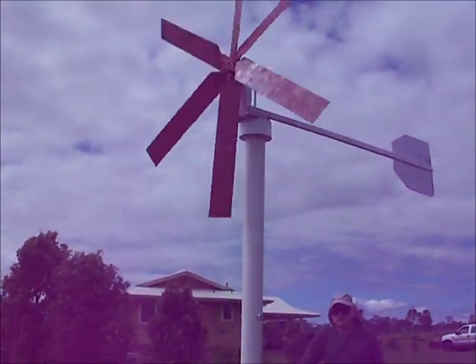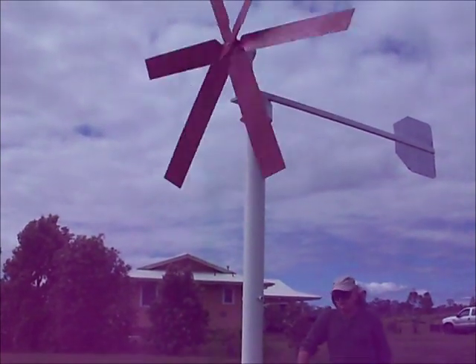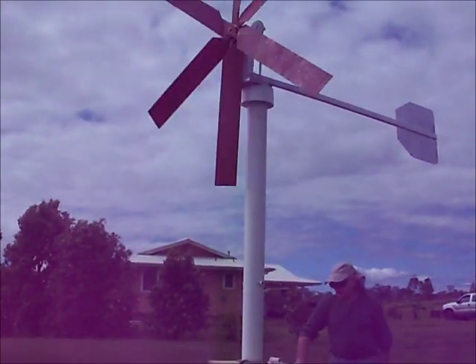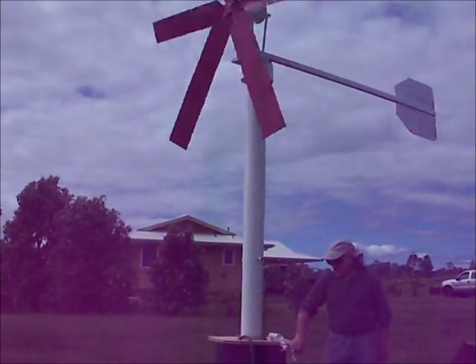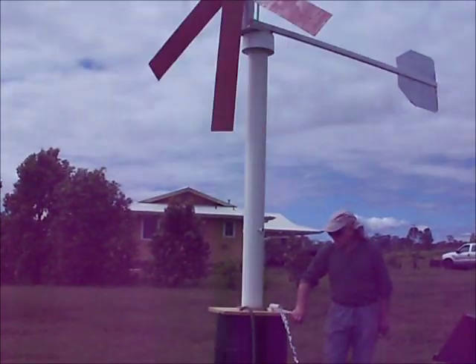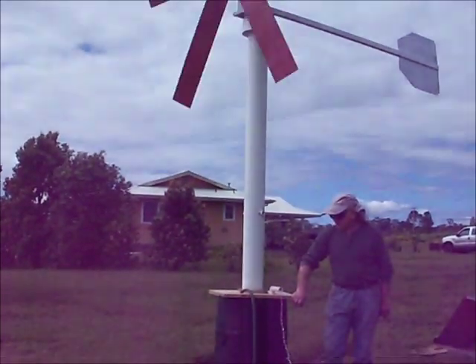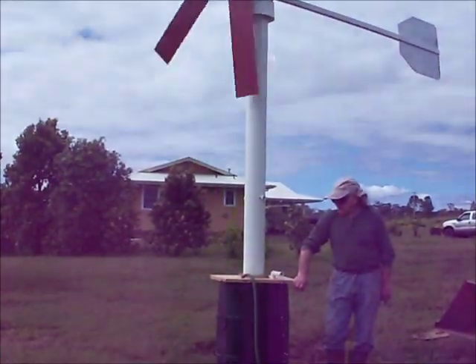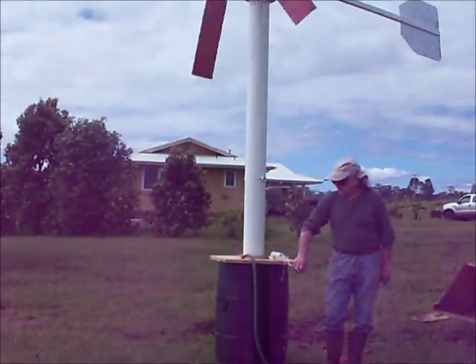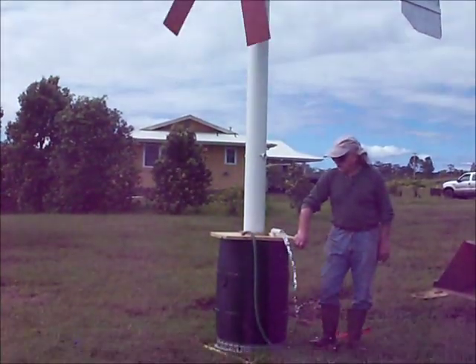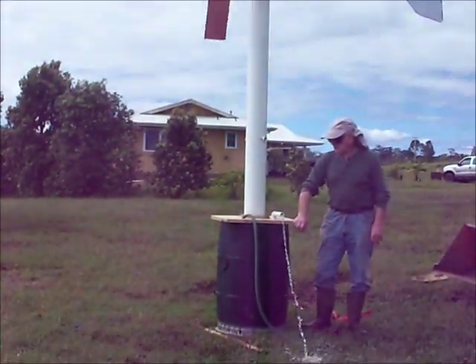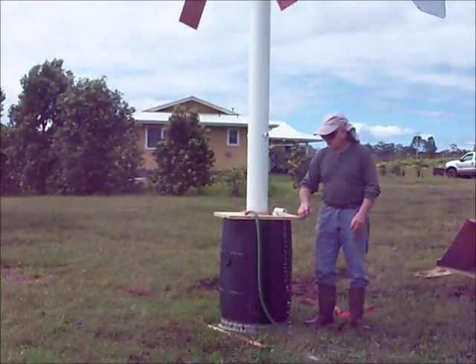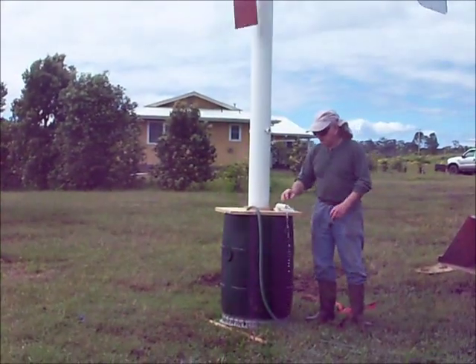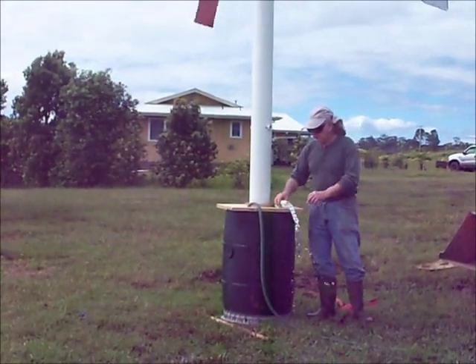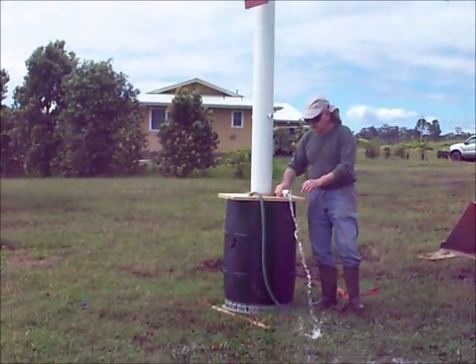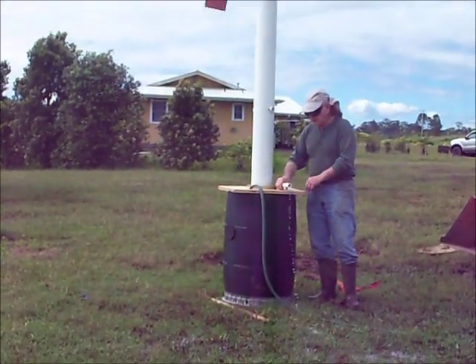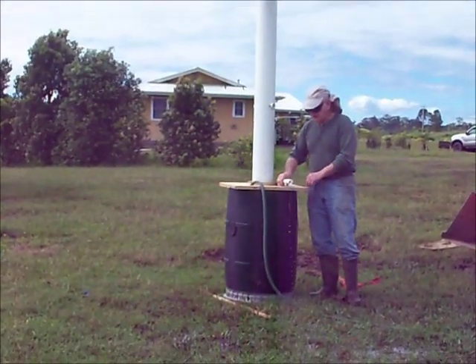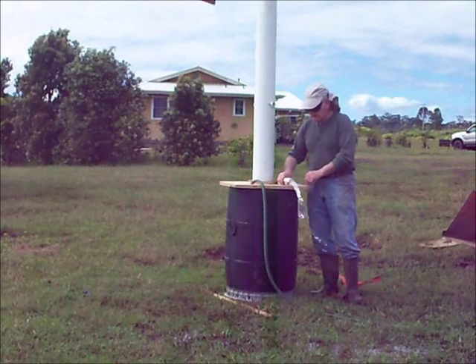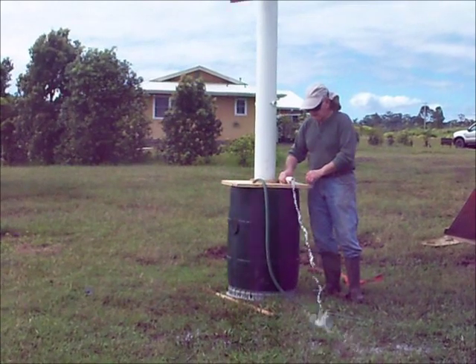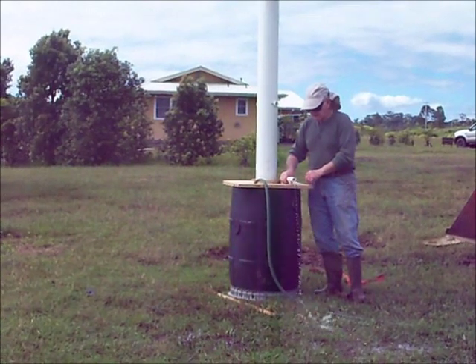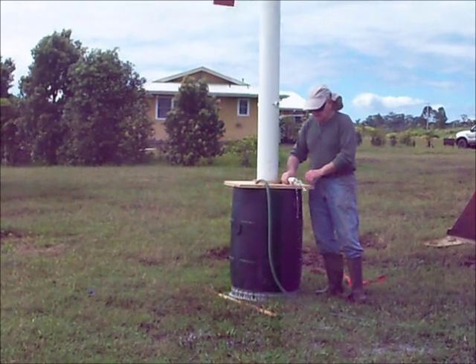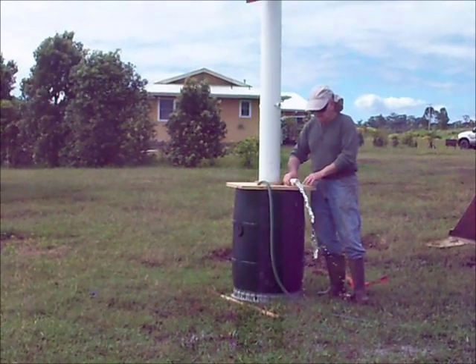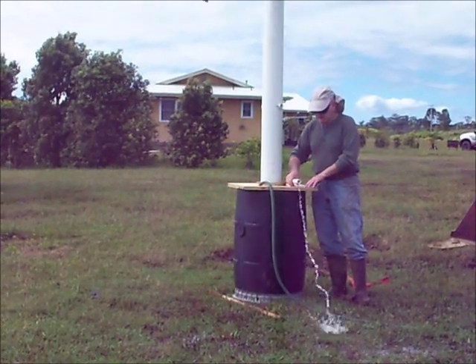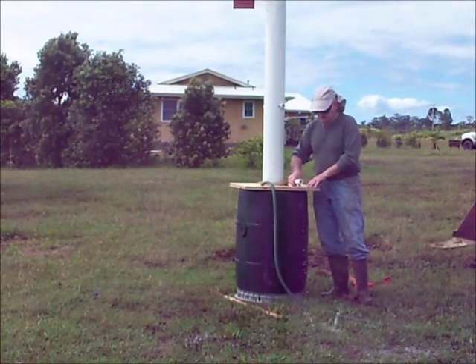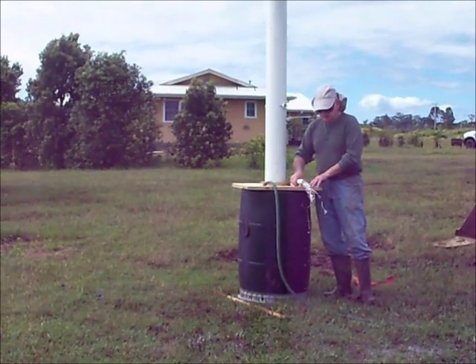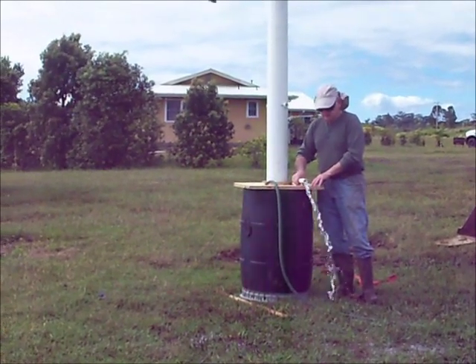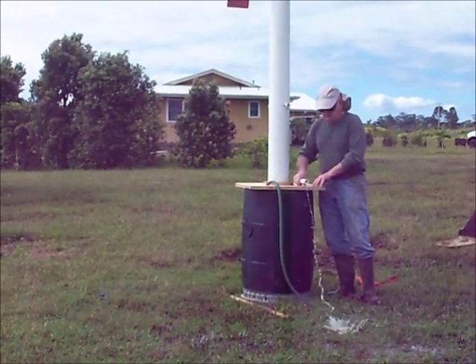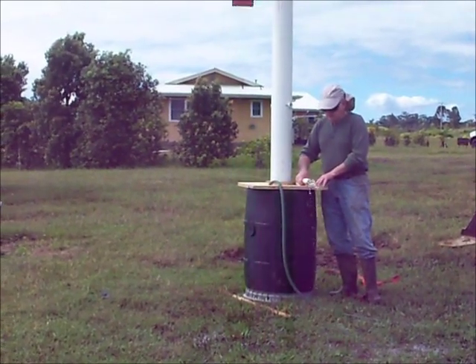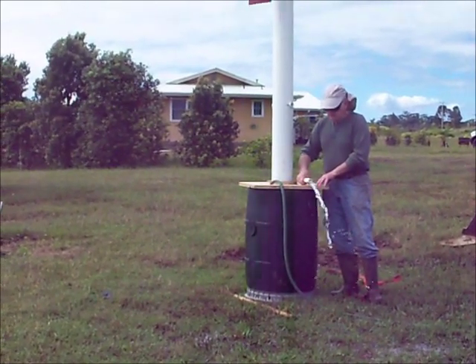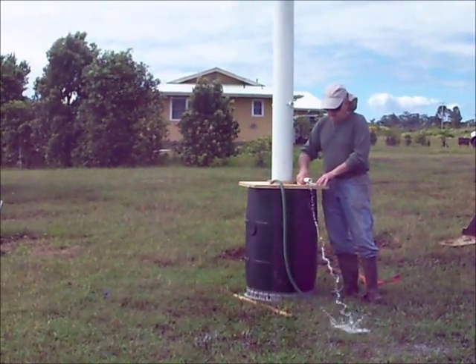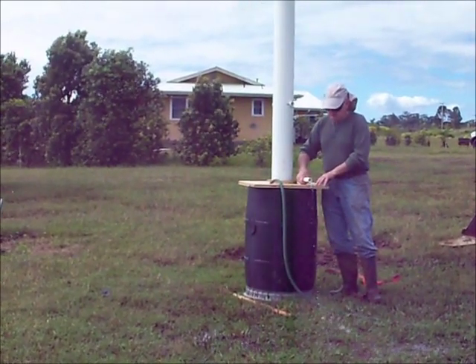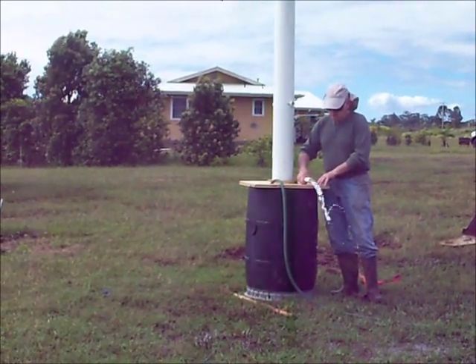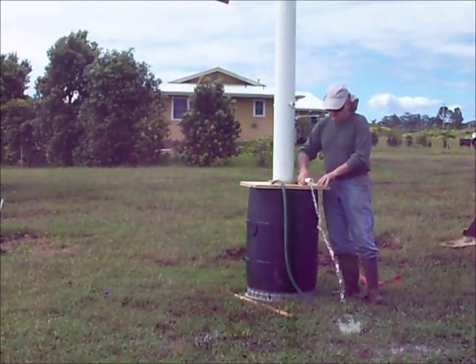I'm going to stop because I'm afraid that I'm going to pump this barrel empty. Once it passes, then I'll lose my wheat.